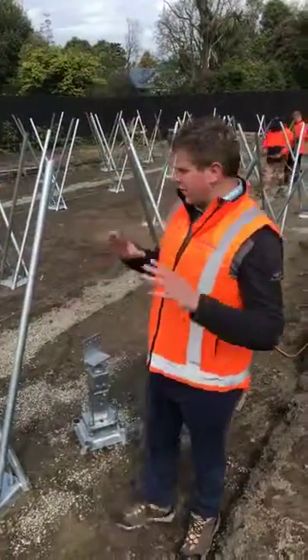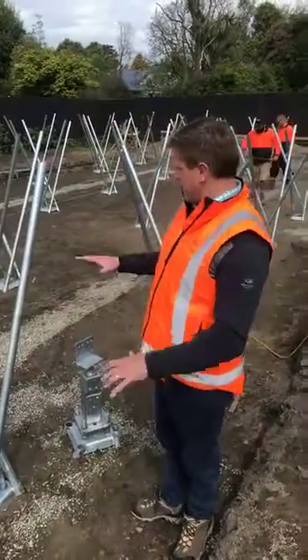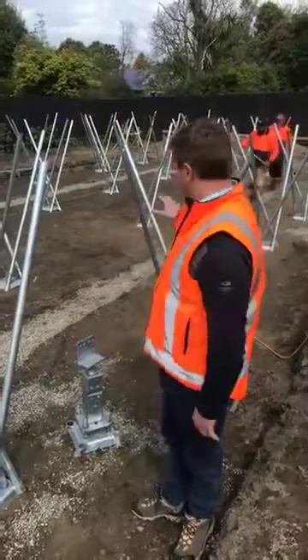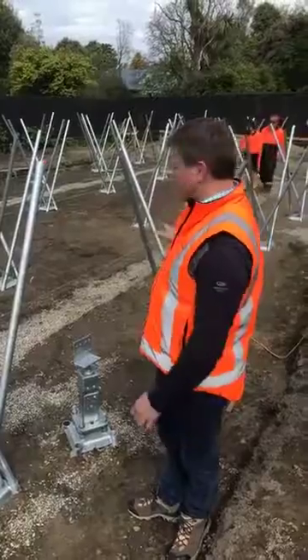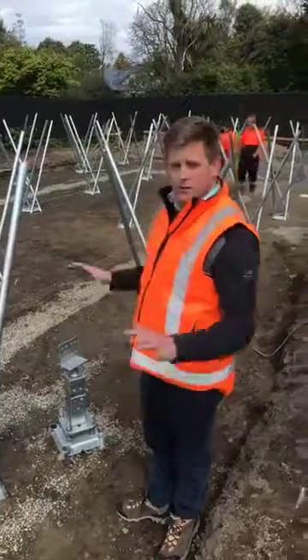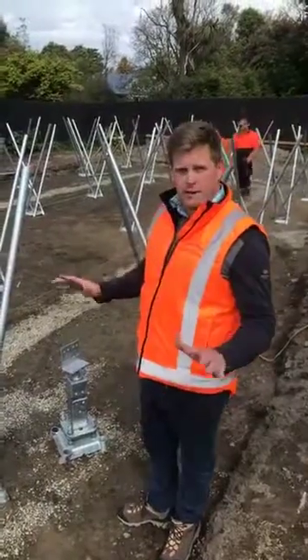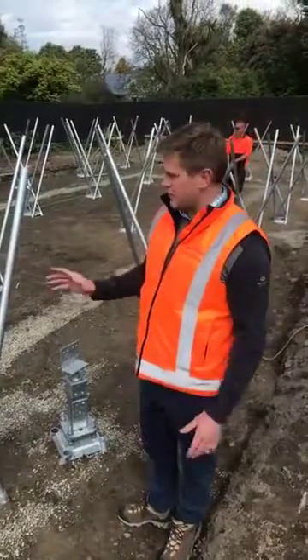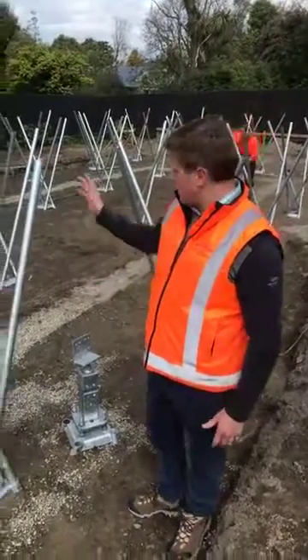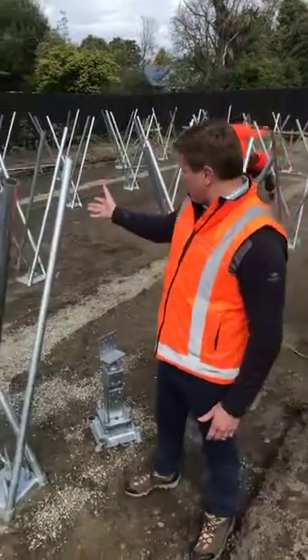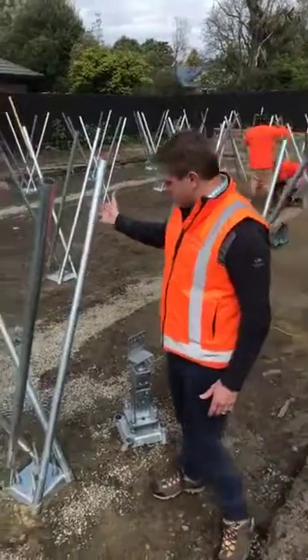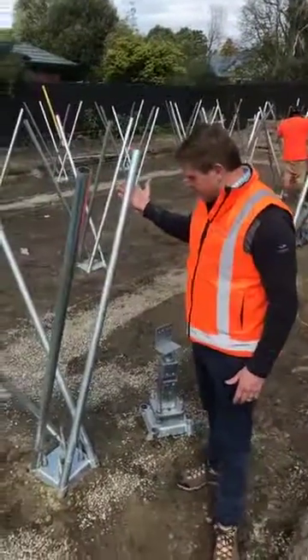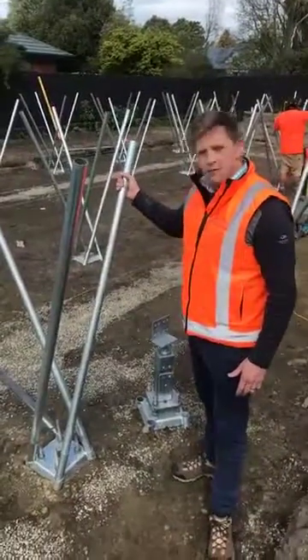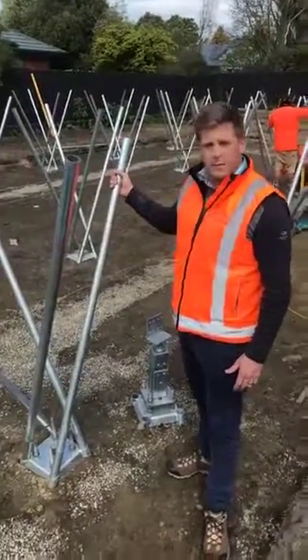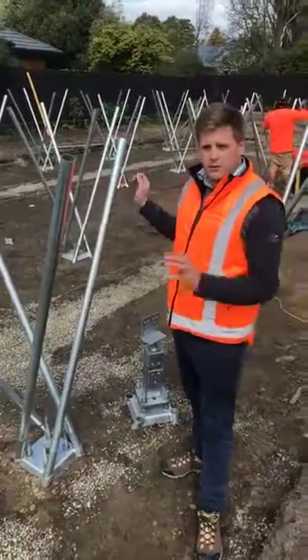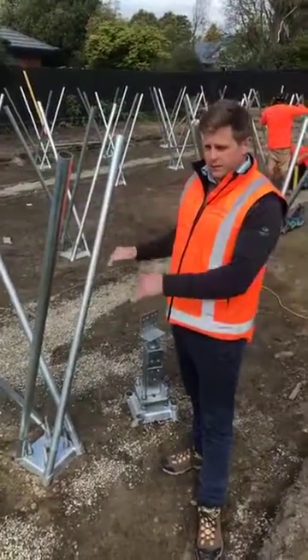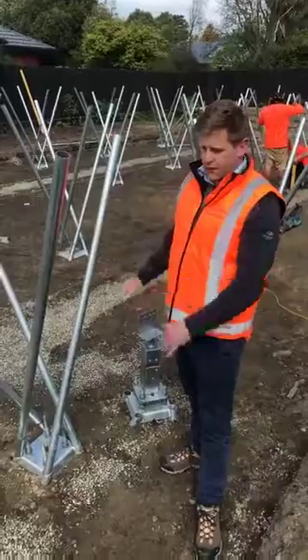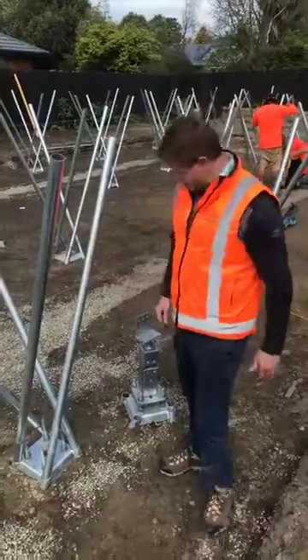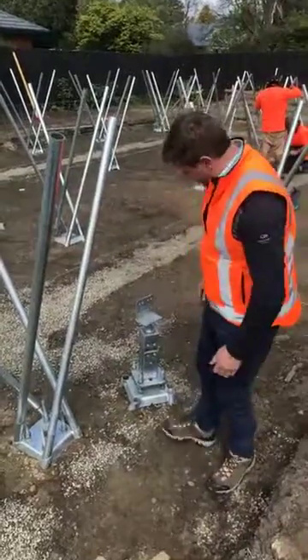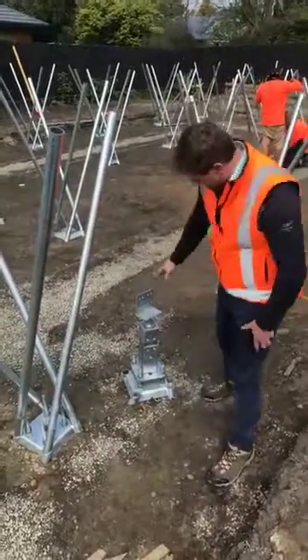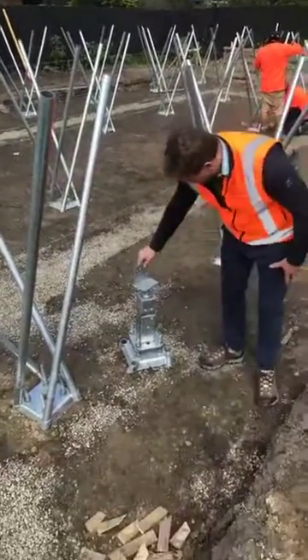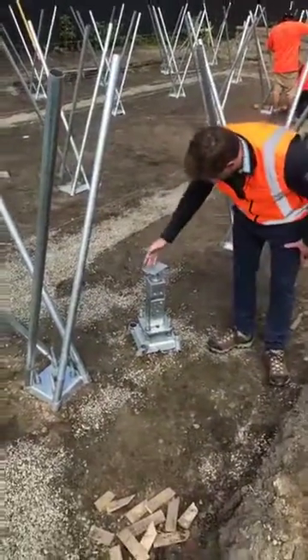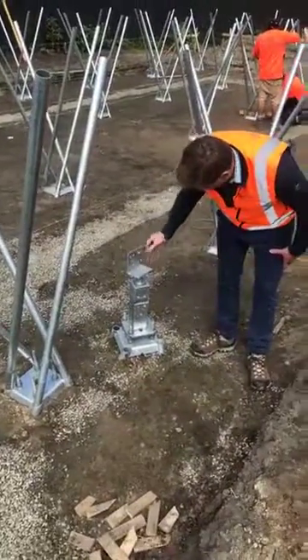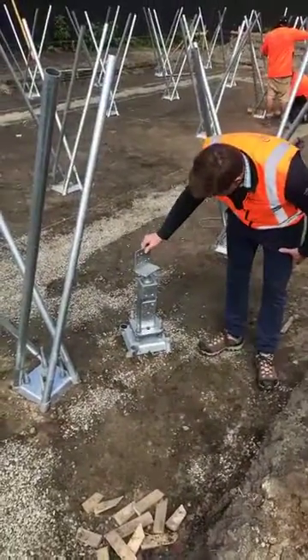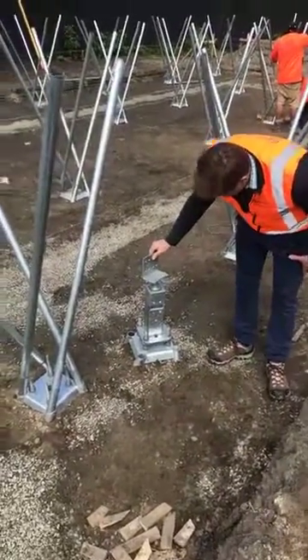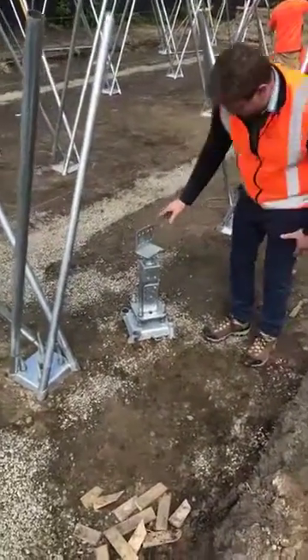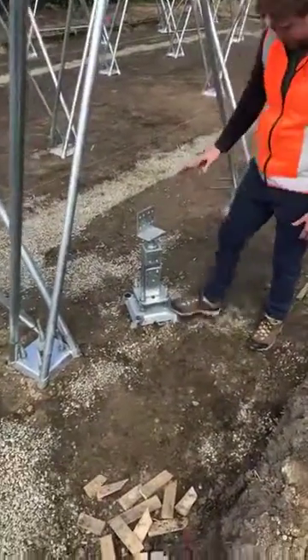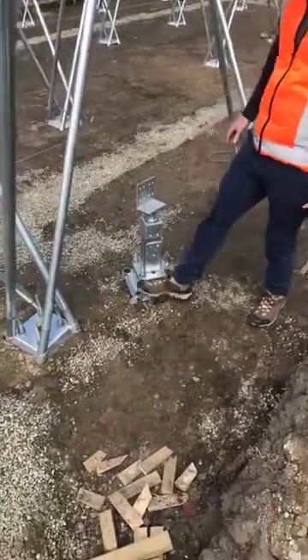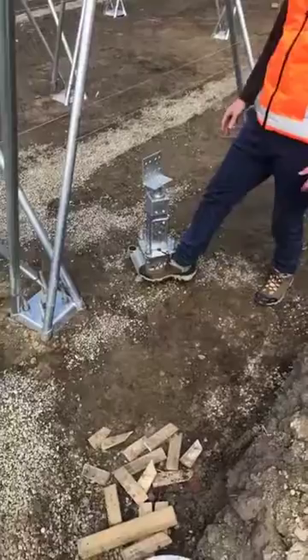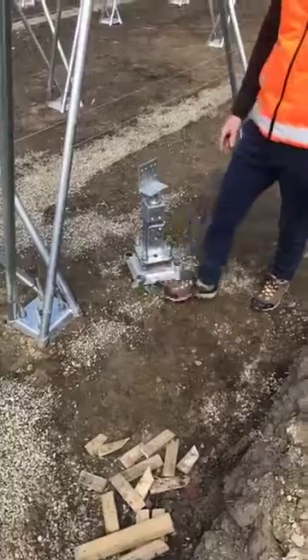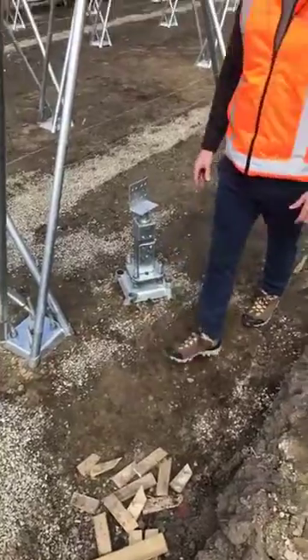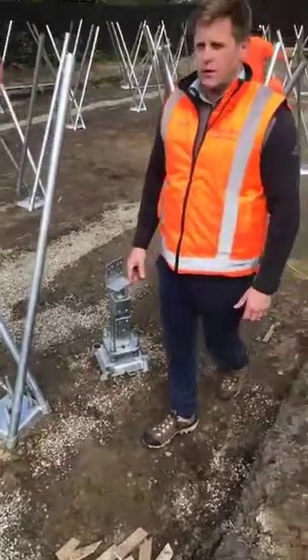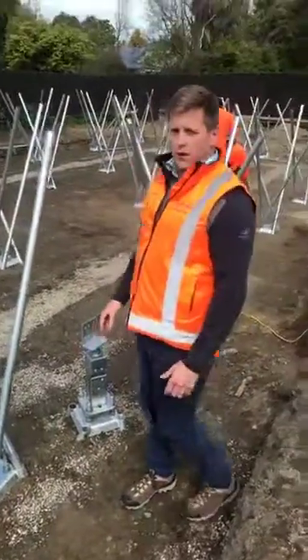As you can see they're already in and it's already backfilled, so we're at the stage now. These are three meter poles going into the ground — very simple. This here is where the bearers will sit and obviously the Shorefoot poles will go in here.